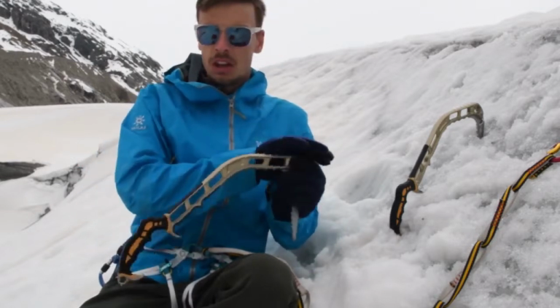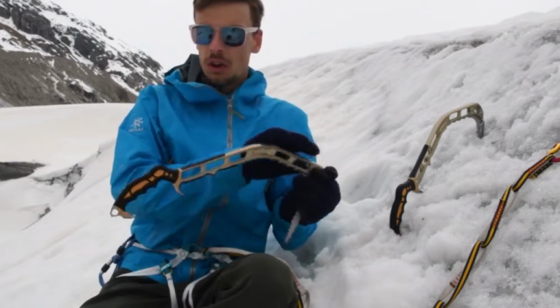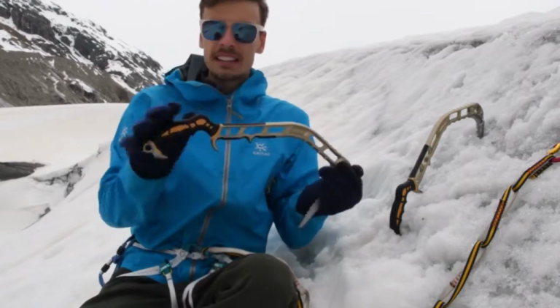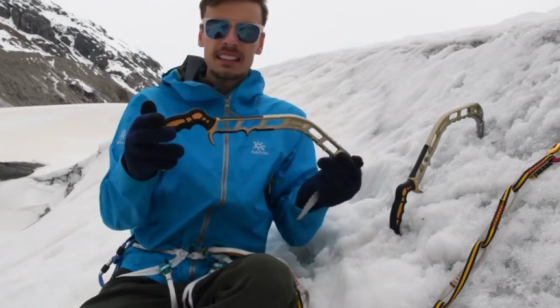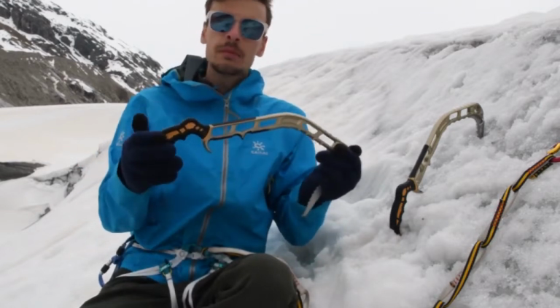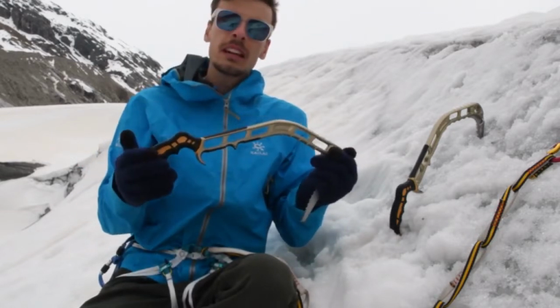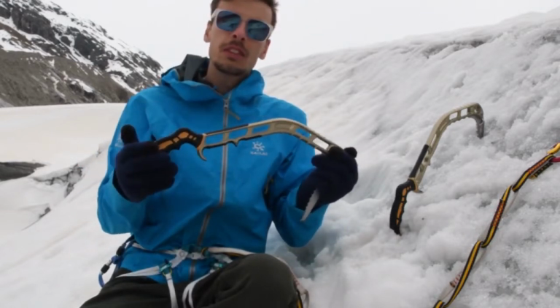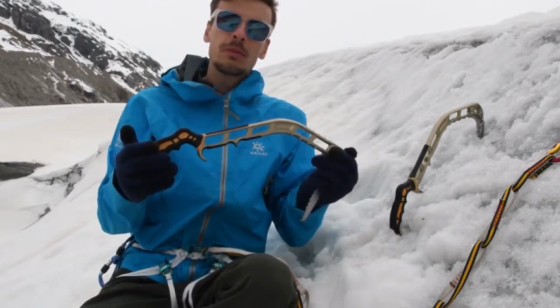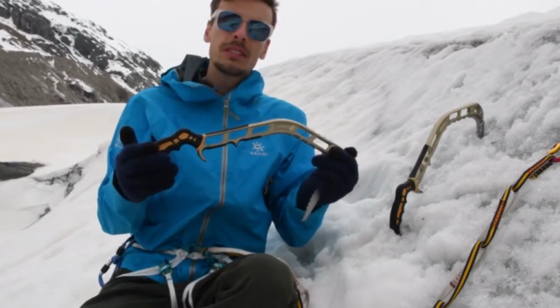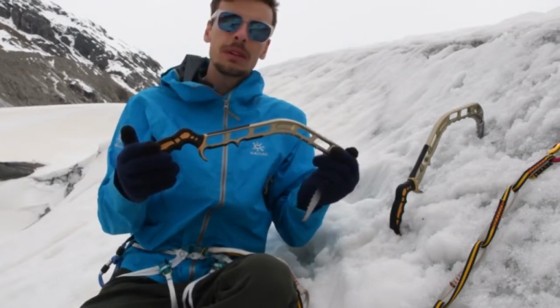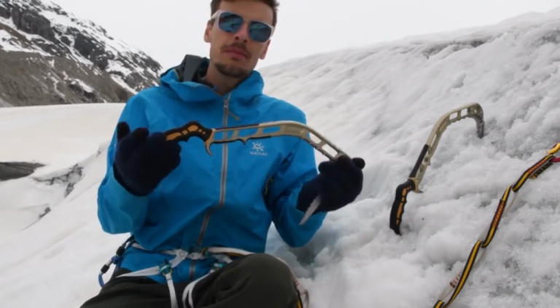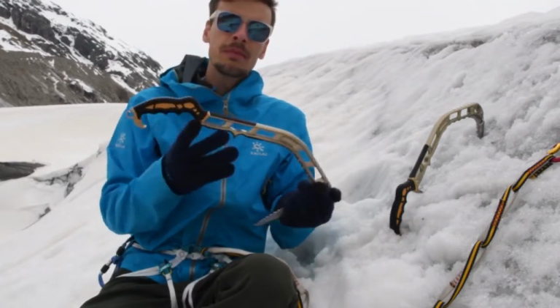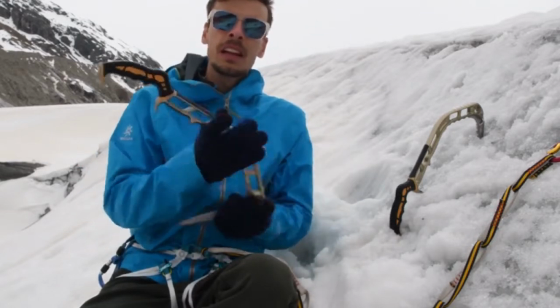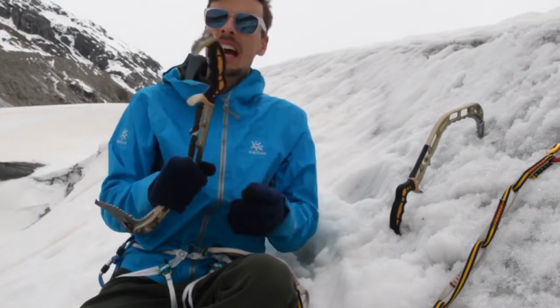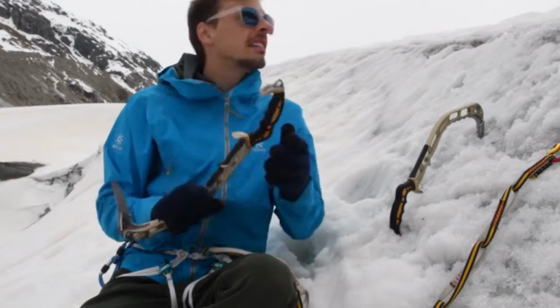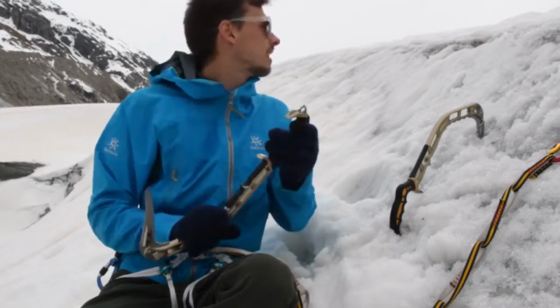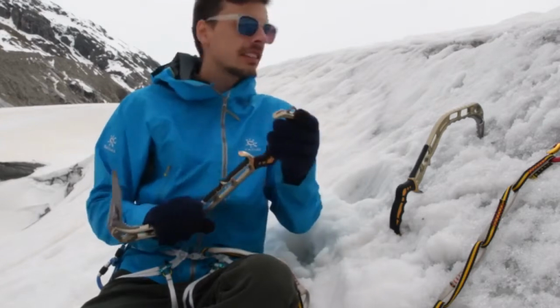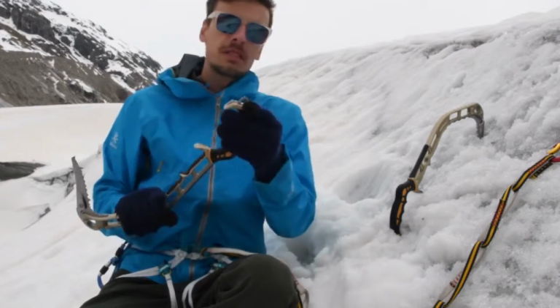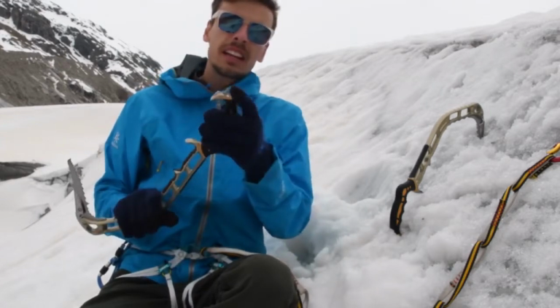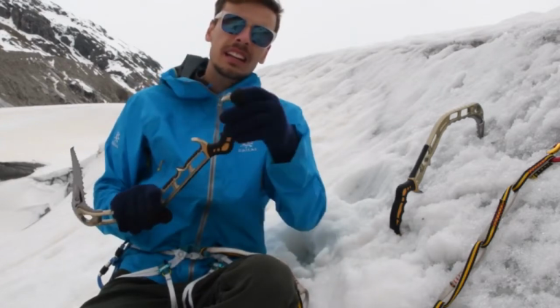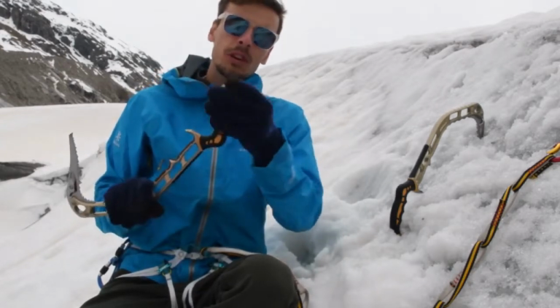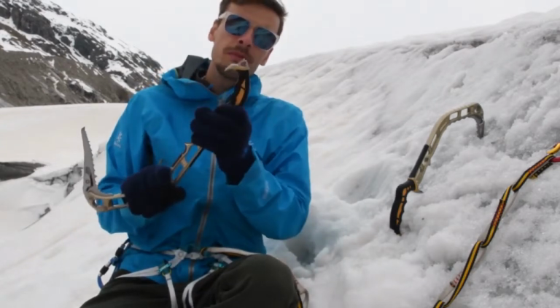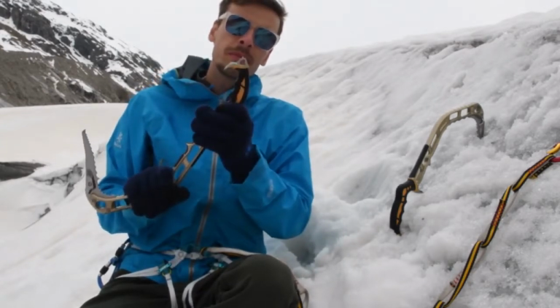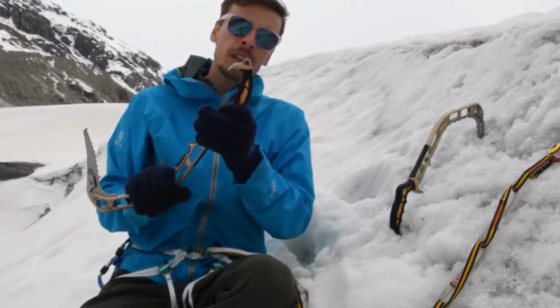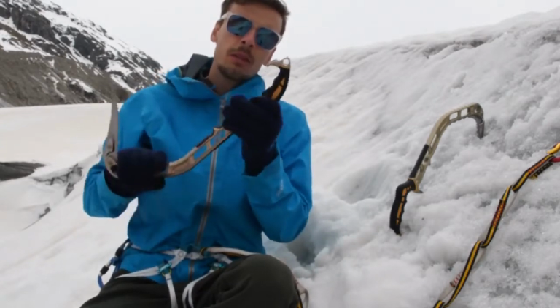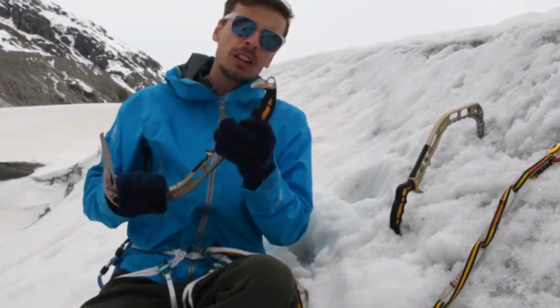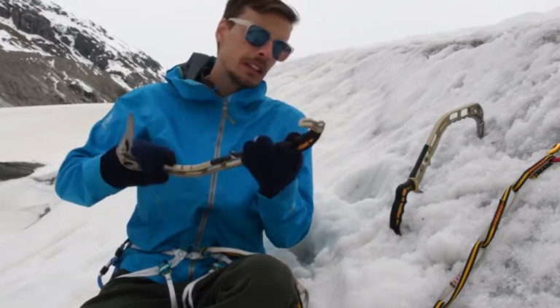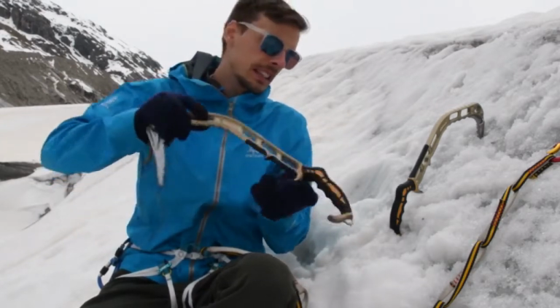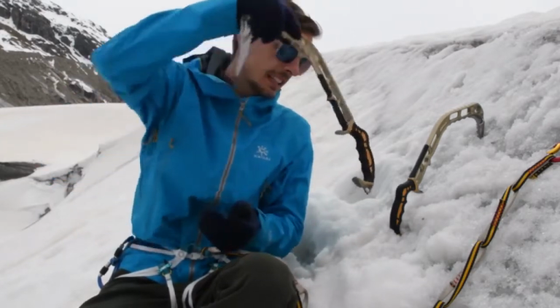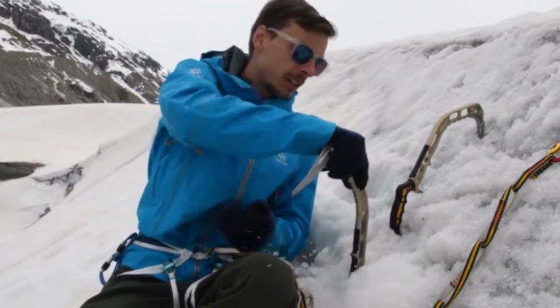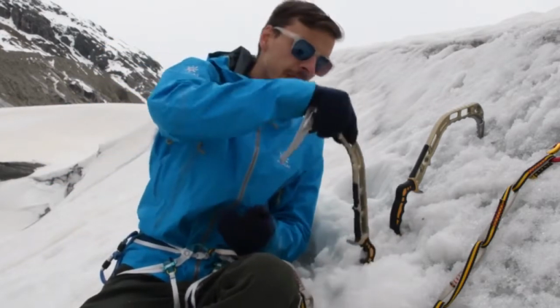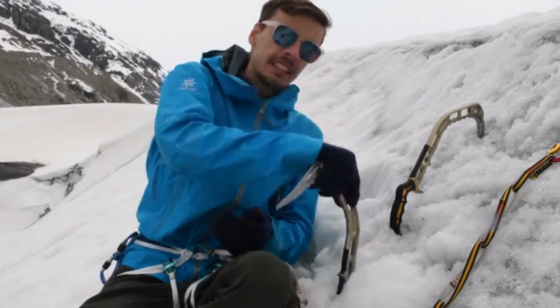The whole ice axe is milled out of a solid piece of aluminium, and there is a spike at the bottom for ease of plungeability.